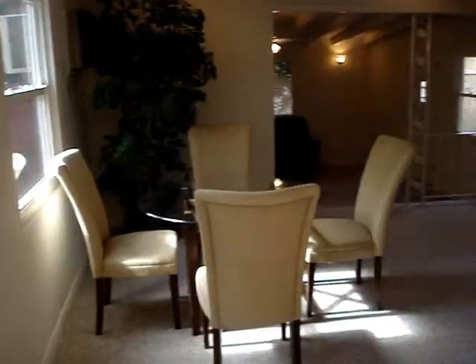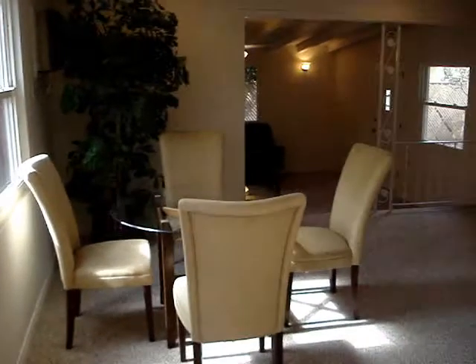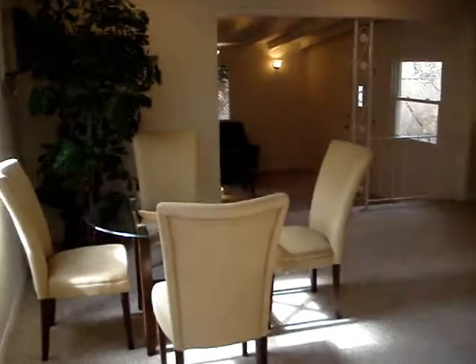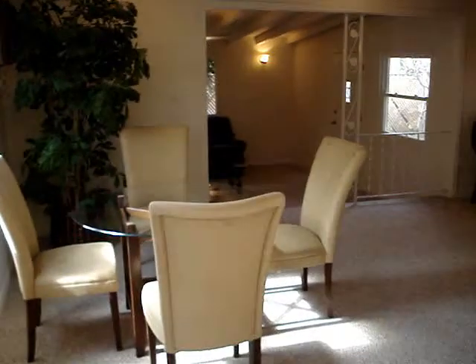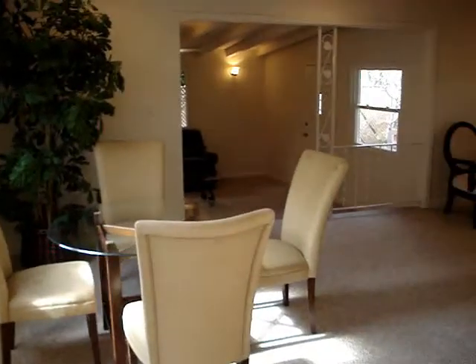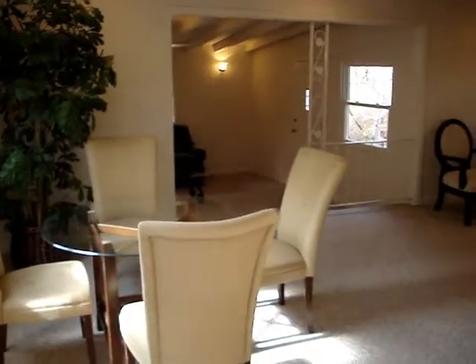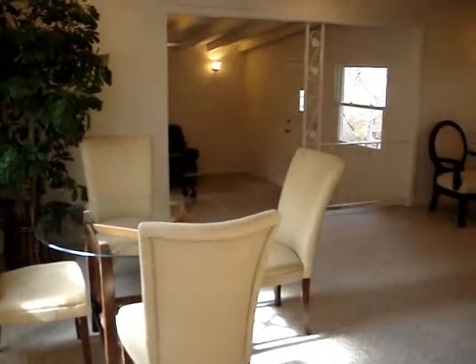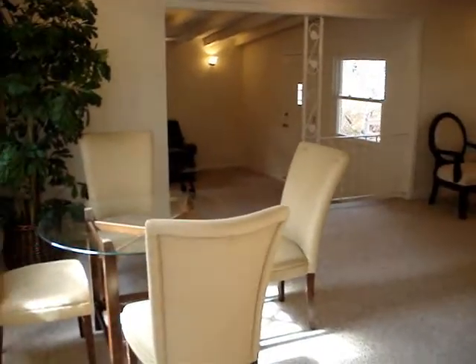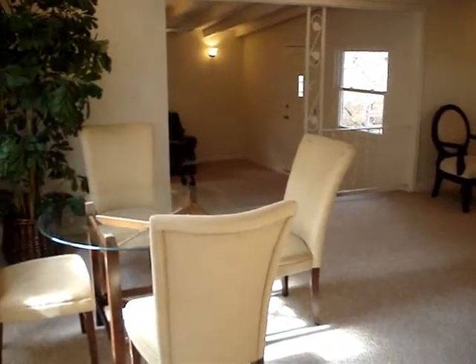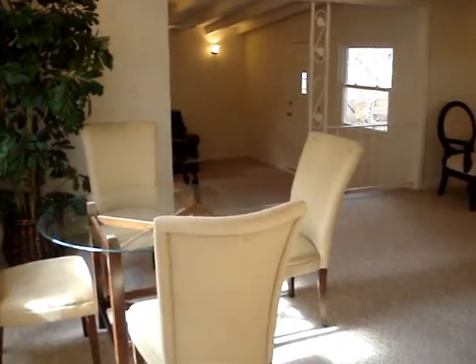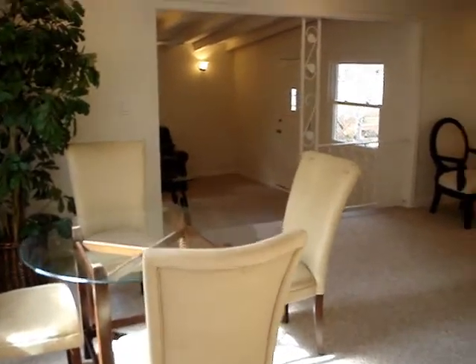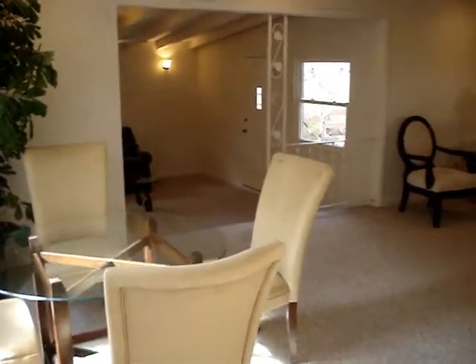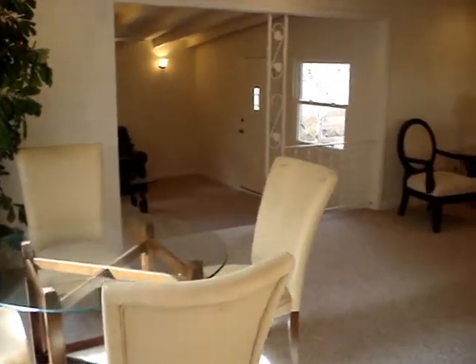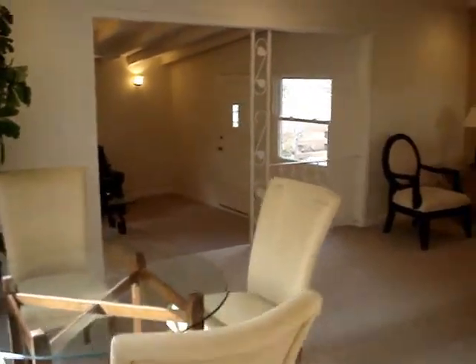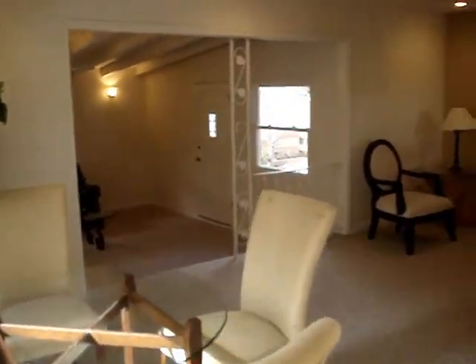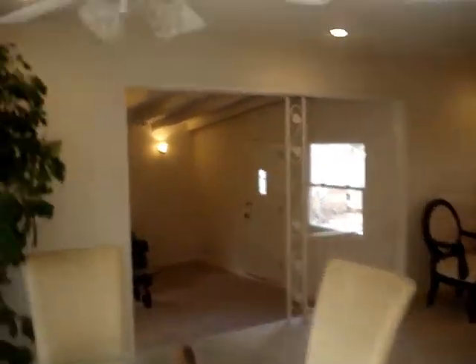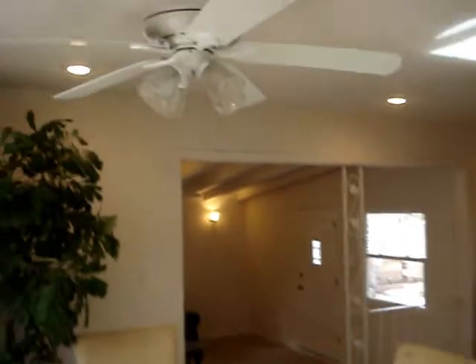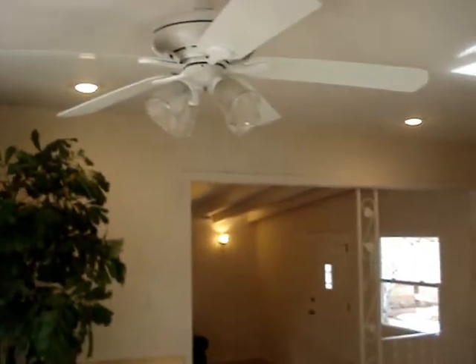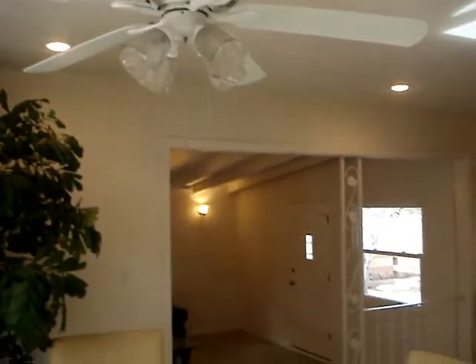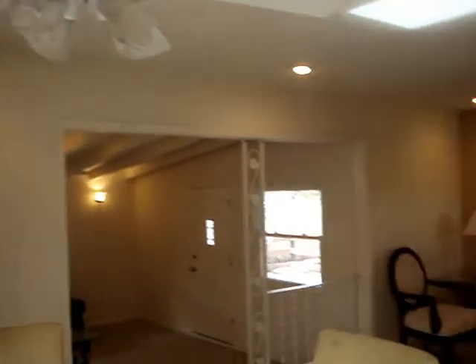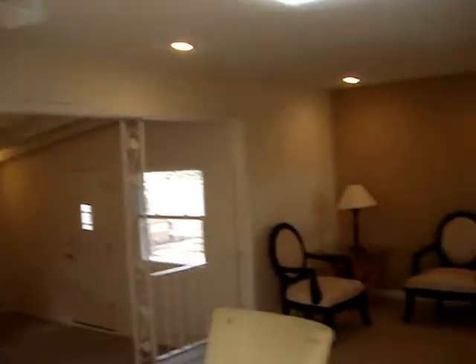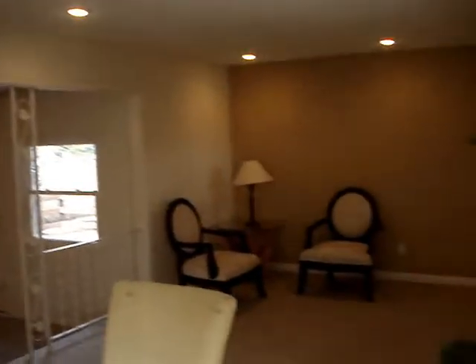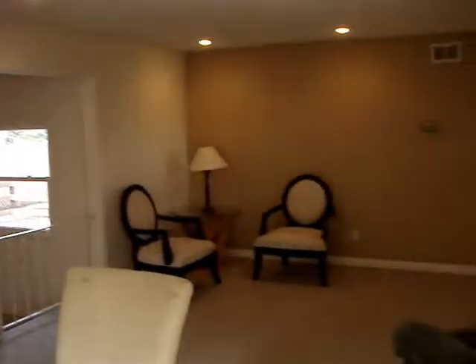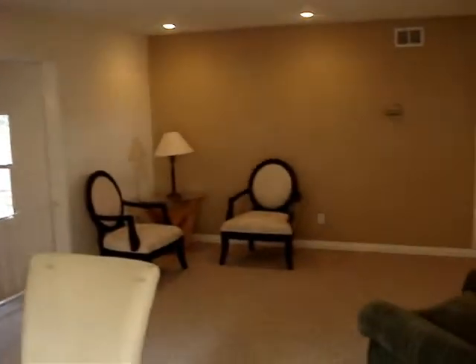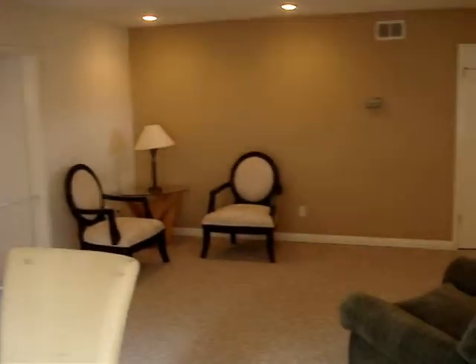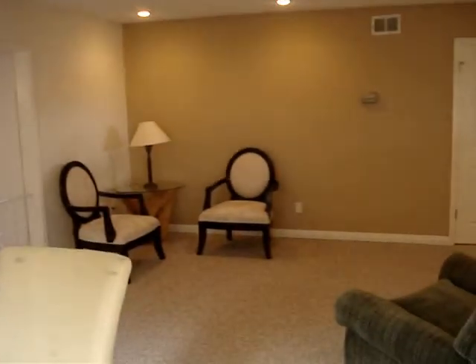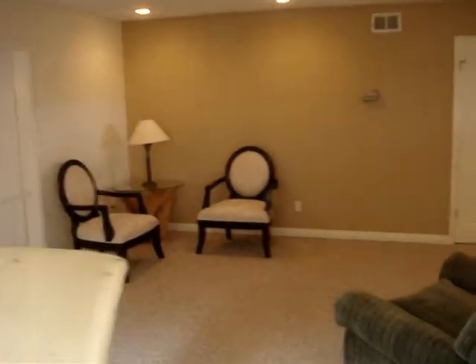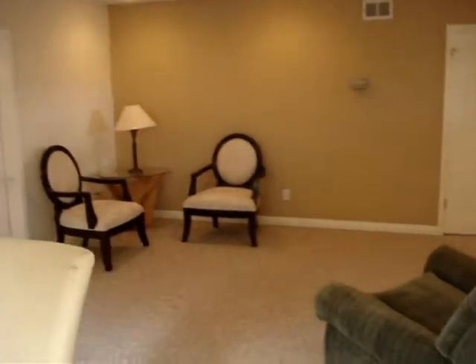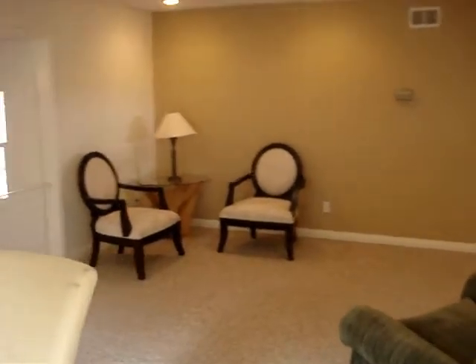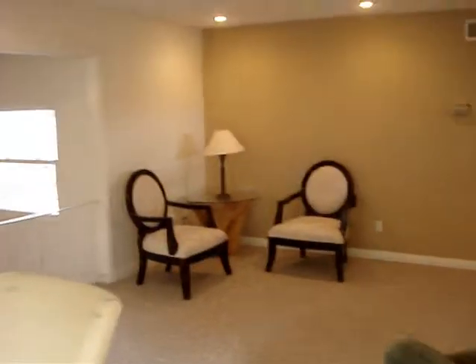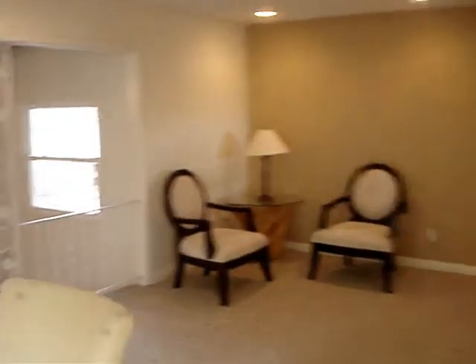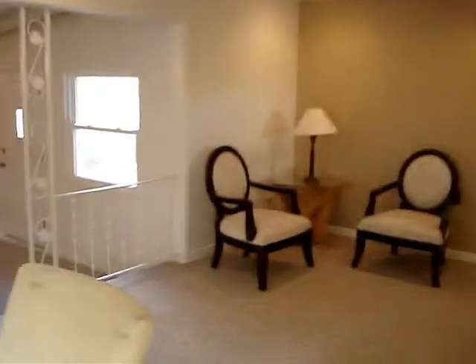We've got central heating and a couple of wall AC units. Ceiling fans throughout. Nice accent wall there.